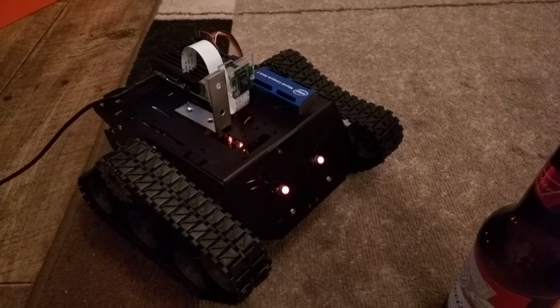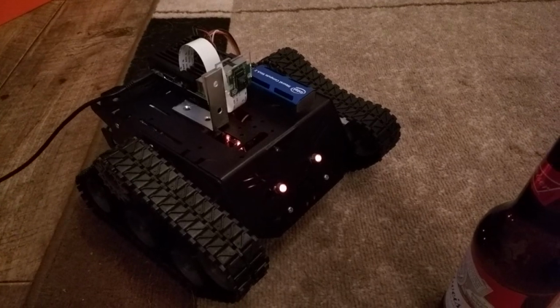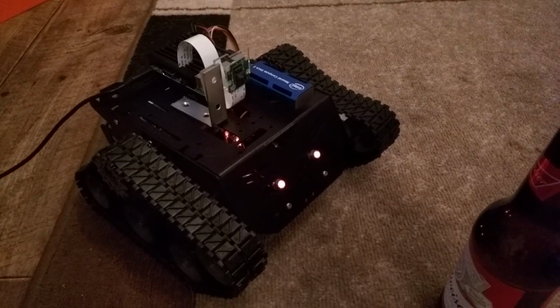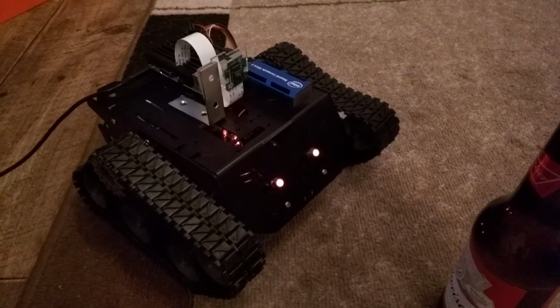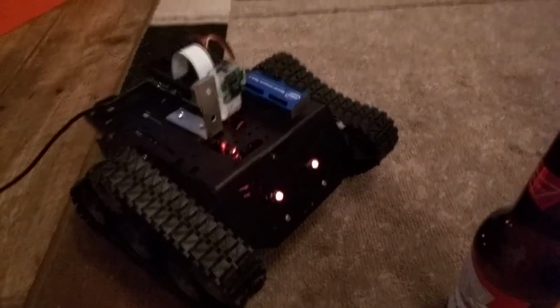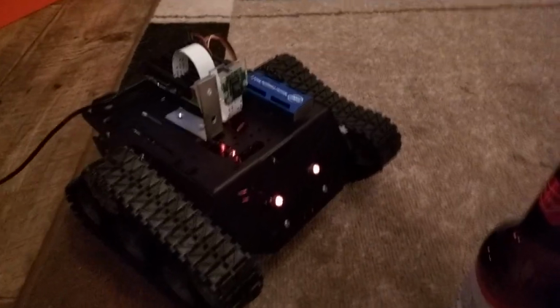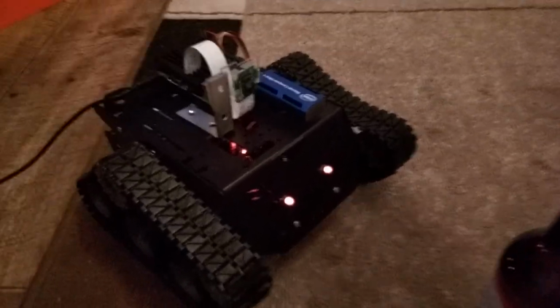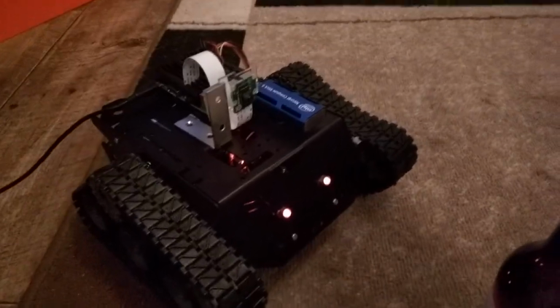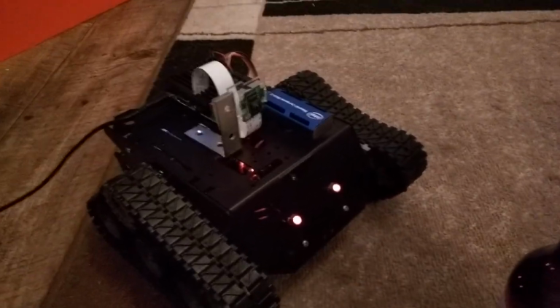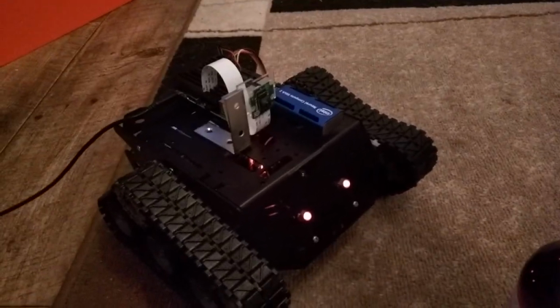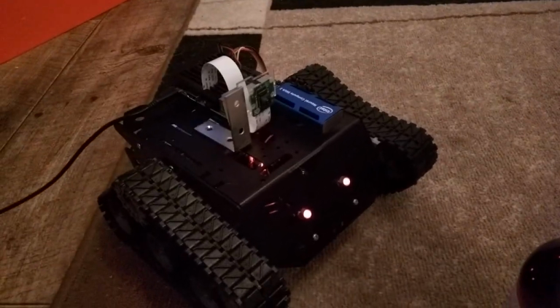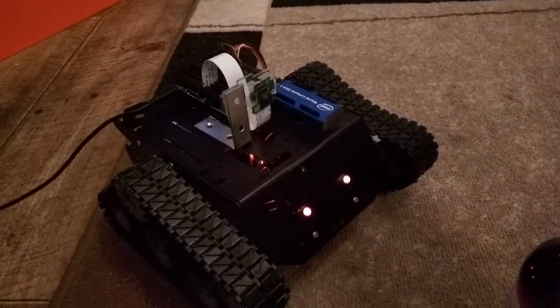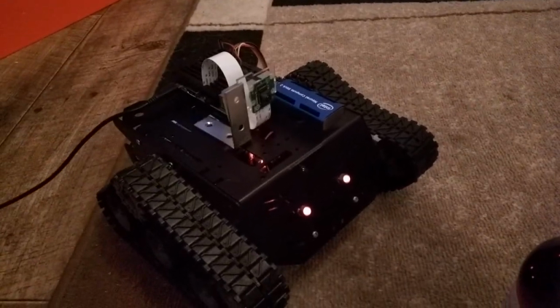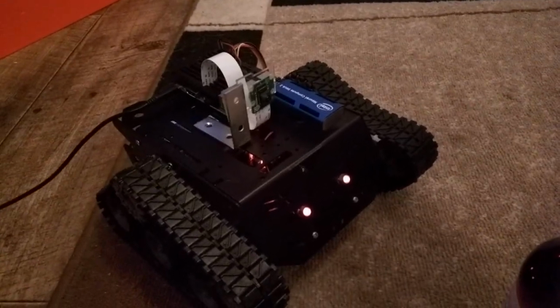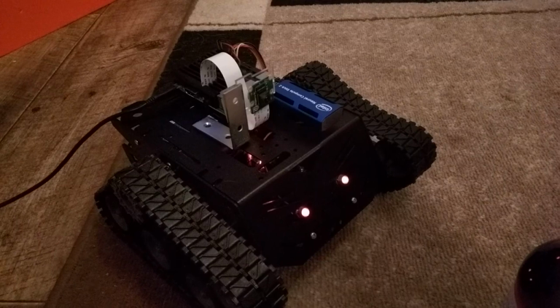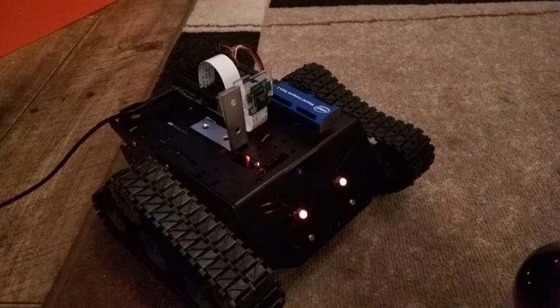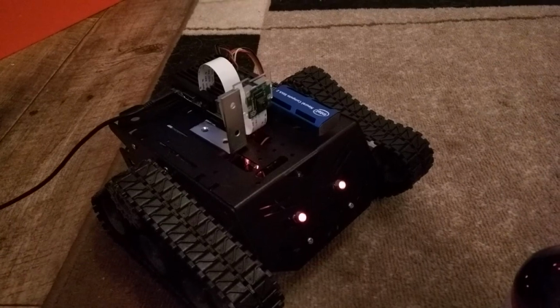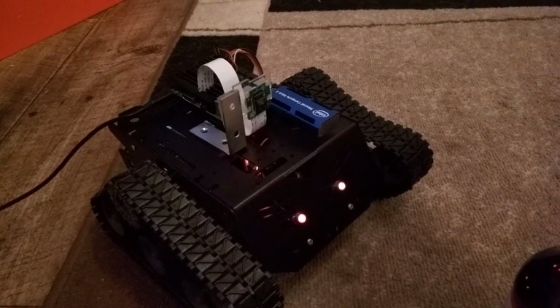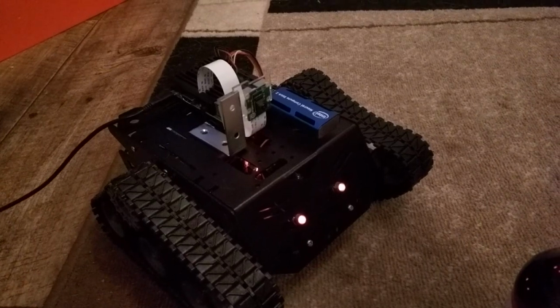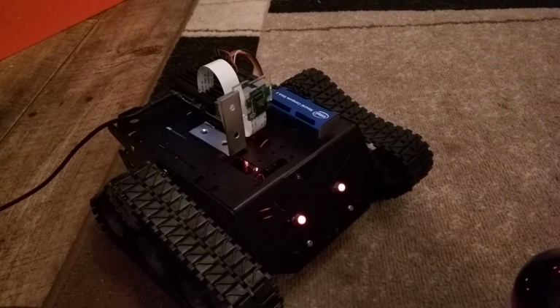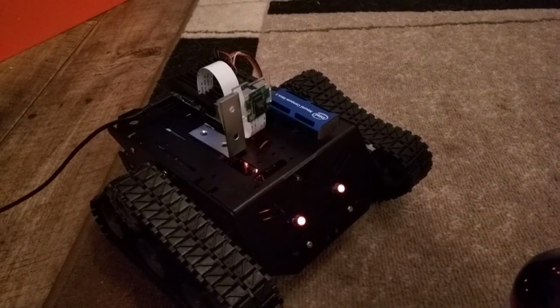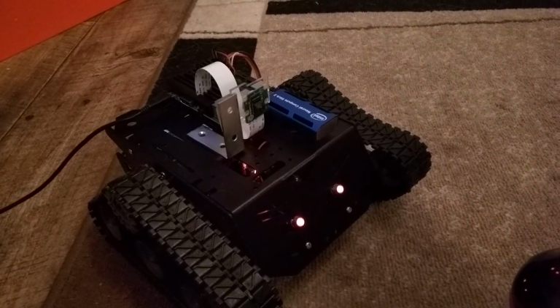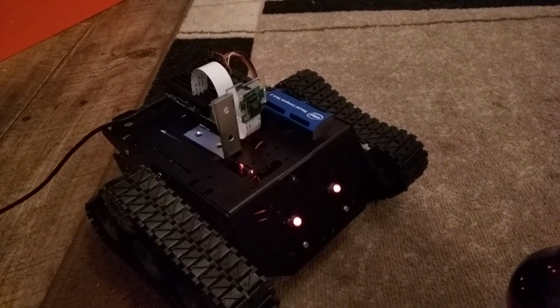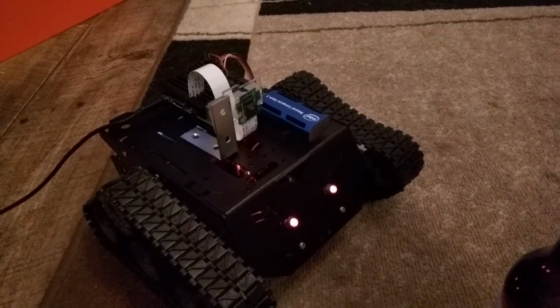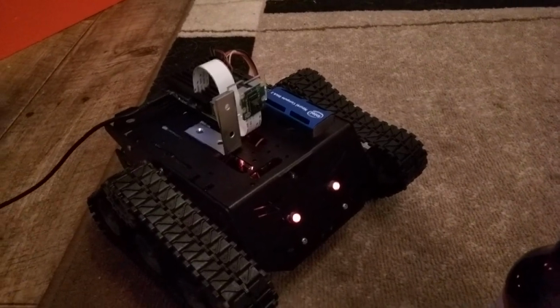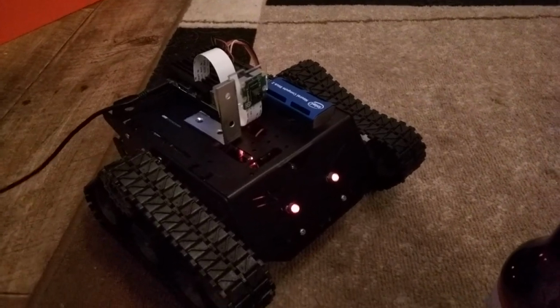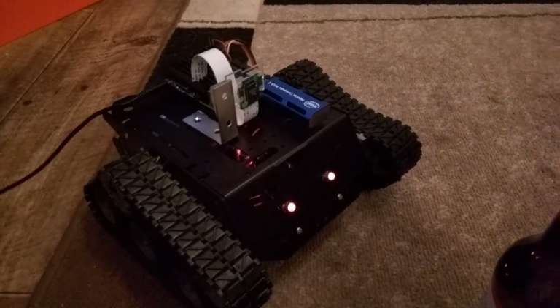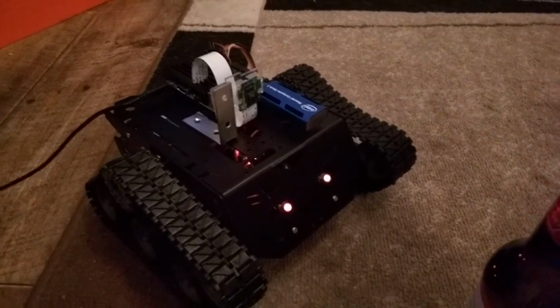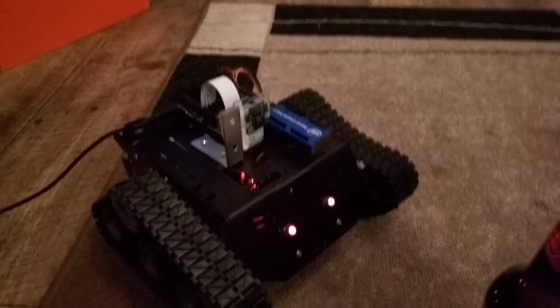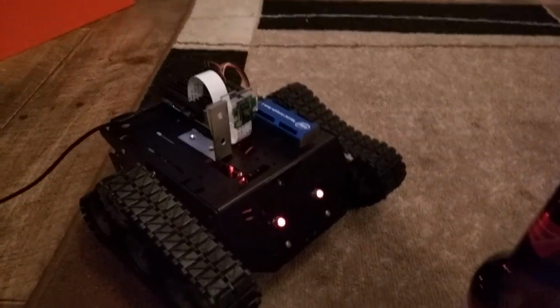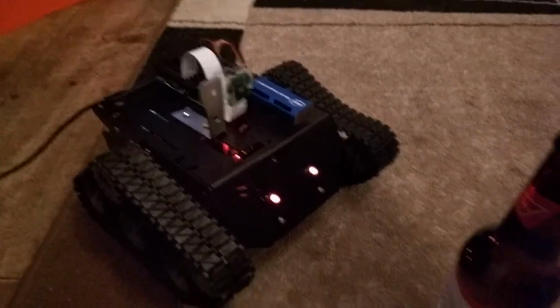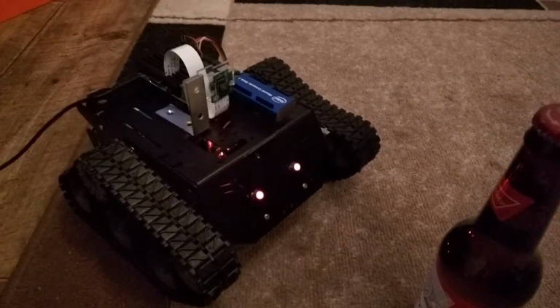This is a beer bottle following robot. It uses a Raspberry Pi 3 coupled with a Neural Compute Stick 2 to track beer bottles.